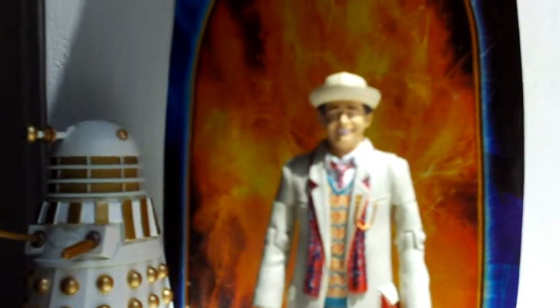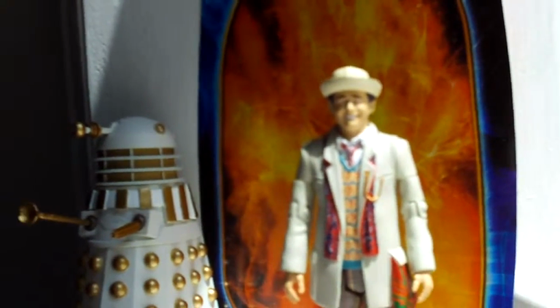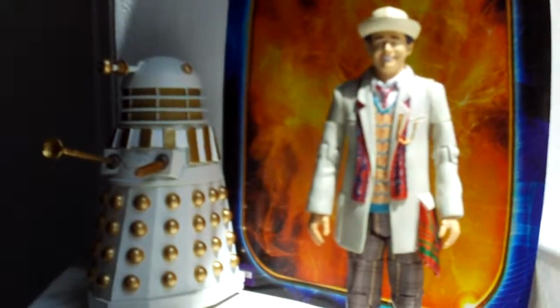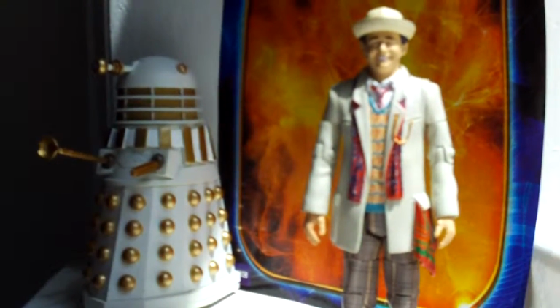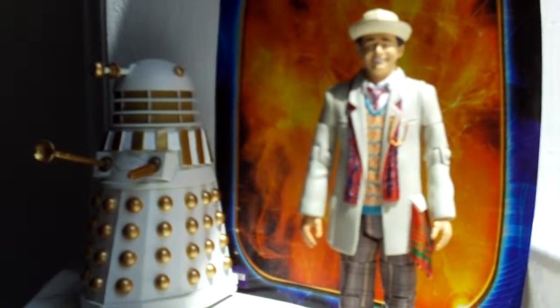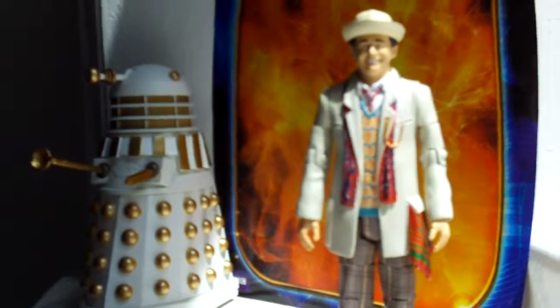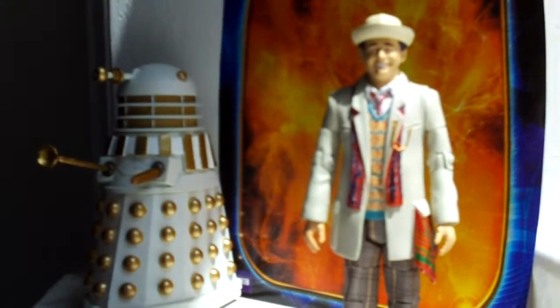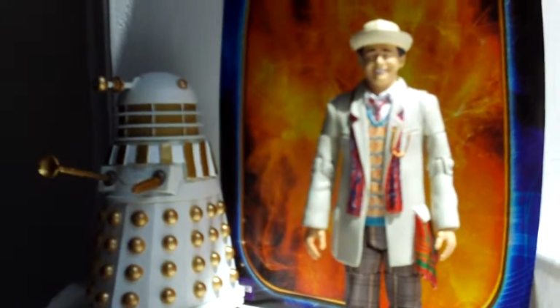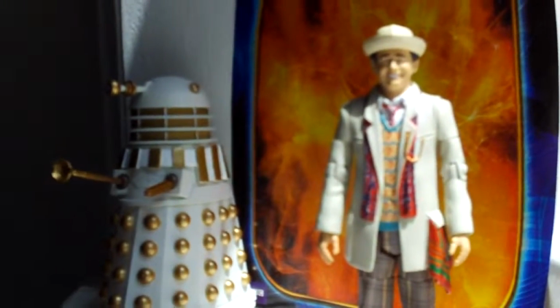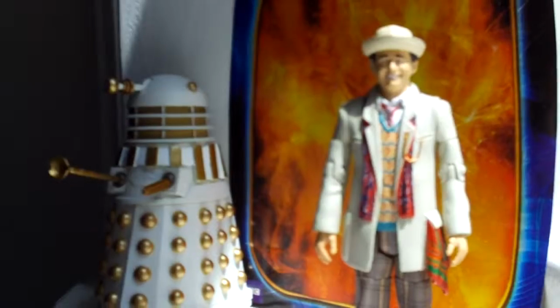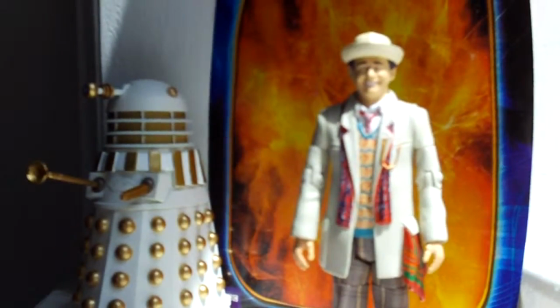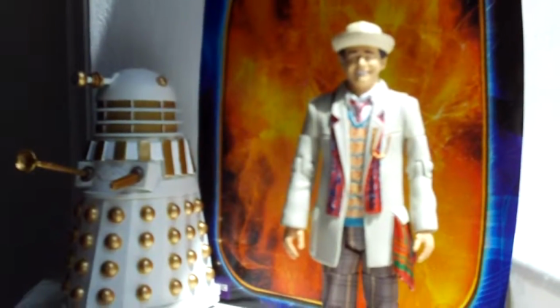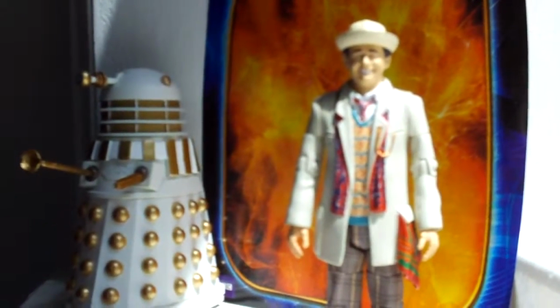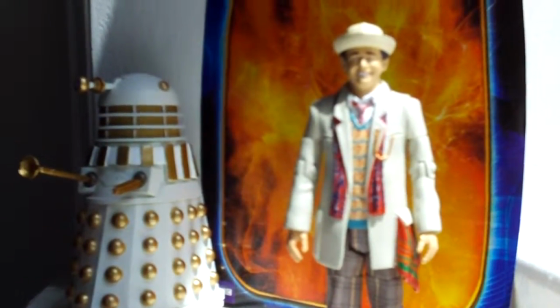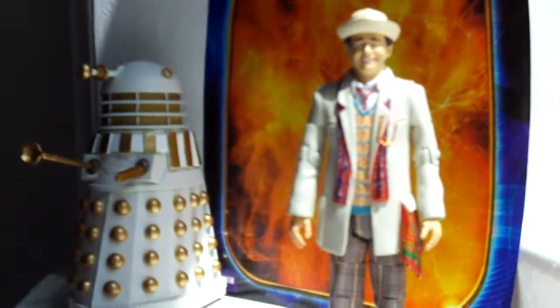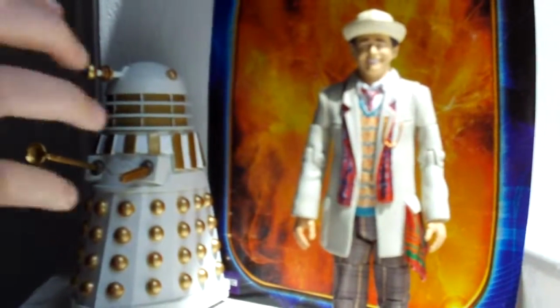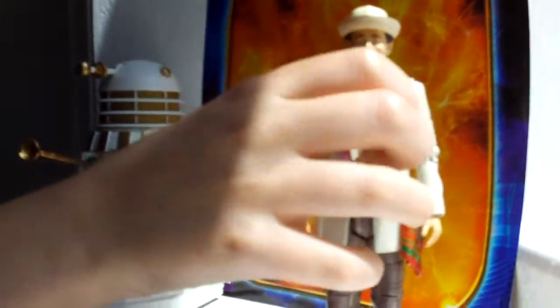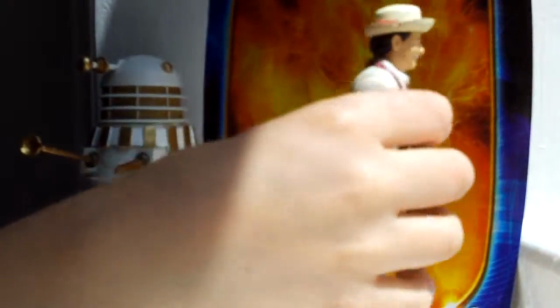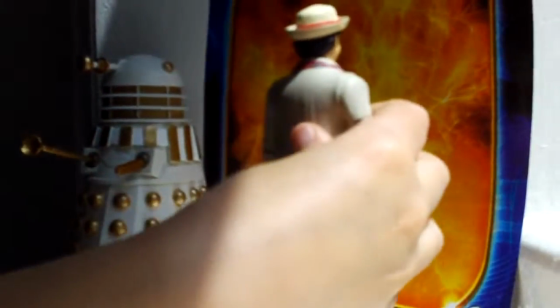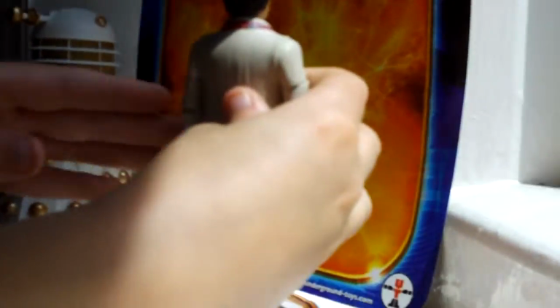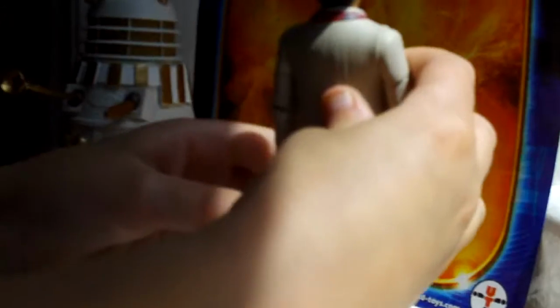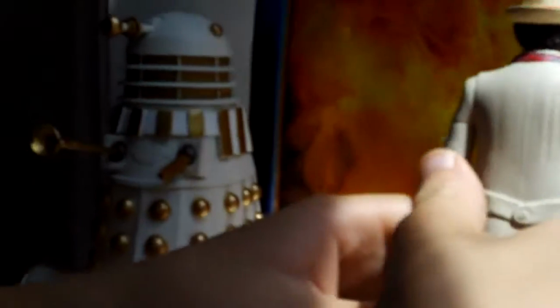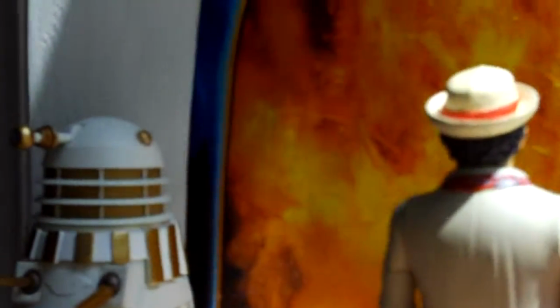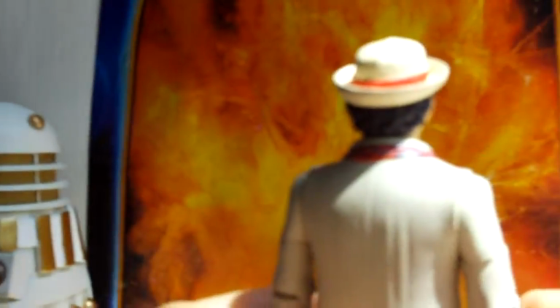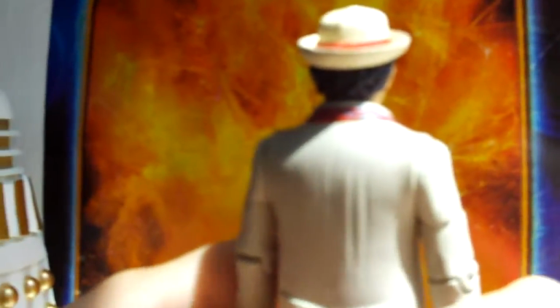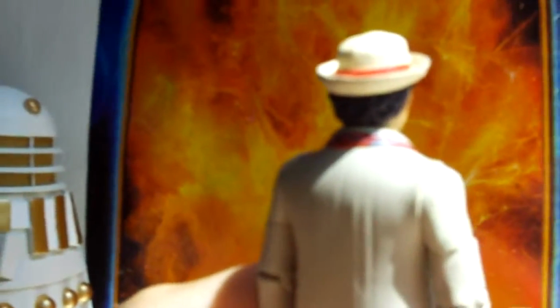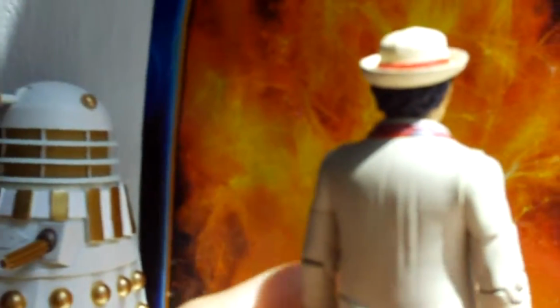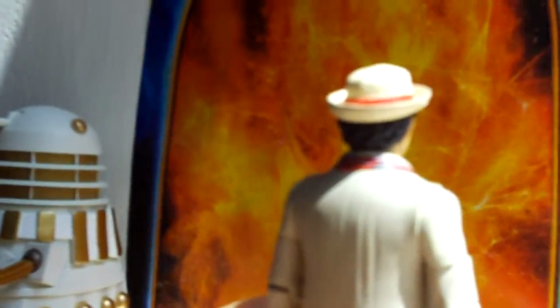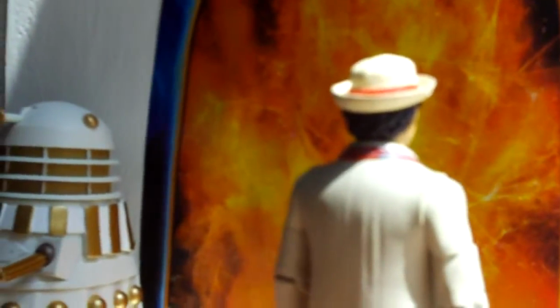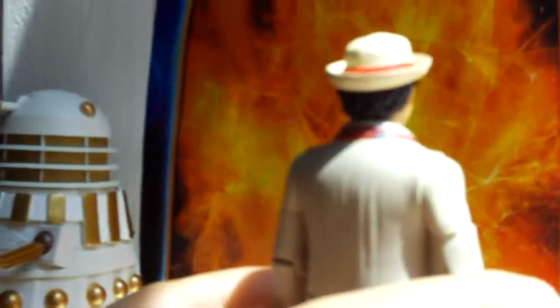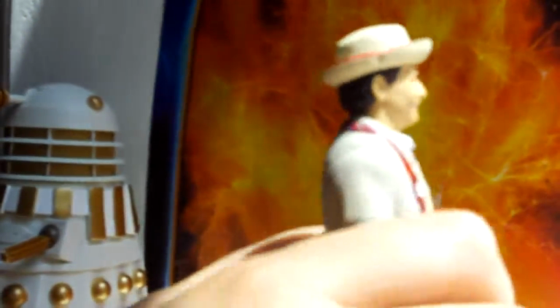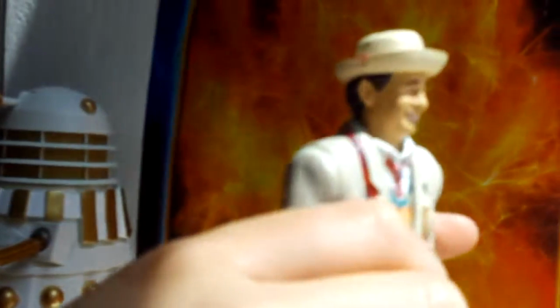Now for detail — the likeness to Sylvester McCoy is very nice, as I said. I really do like the hair; the hair's really nice. And the hat — I love the hat.